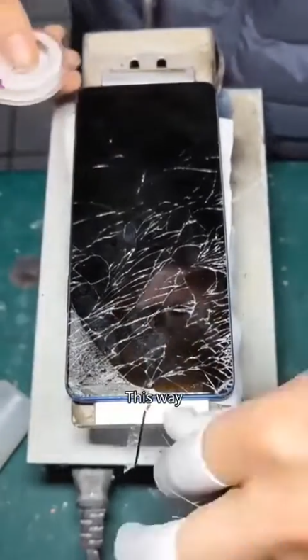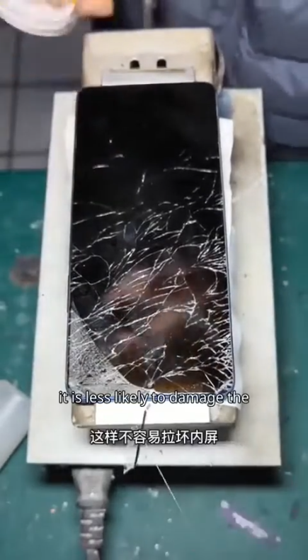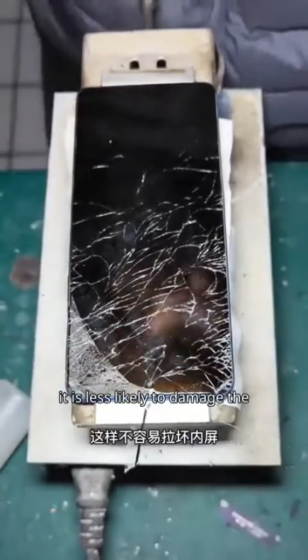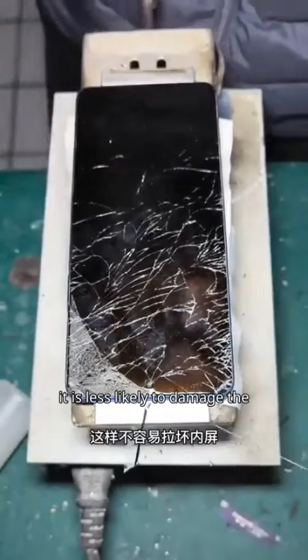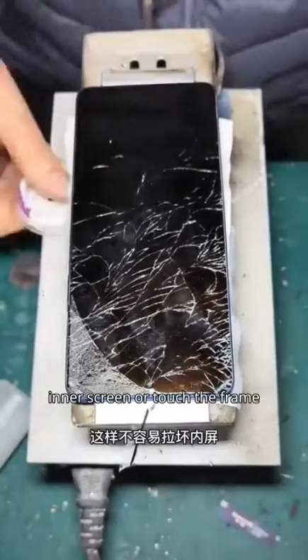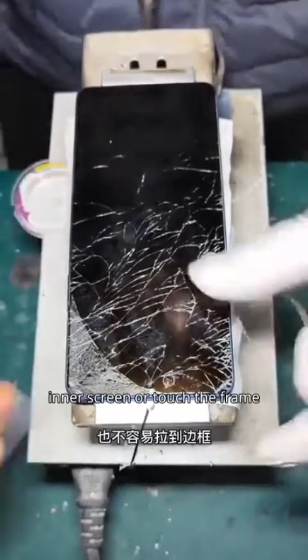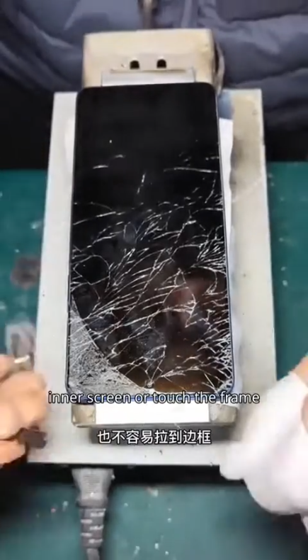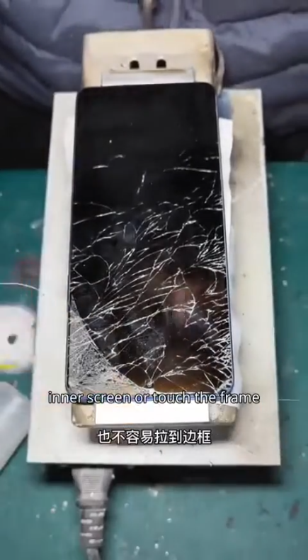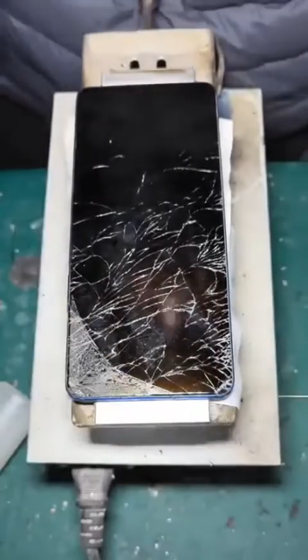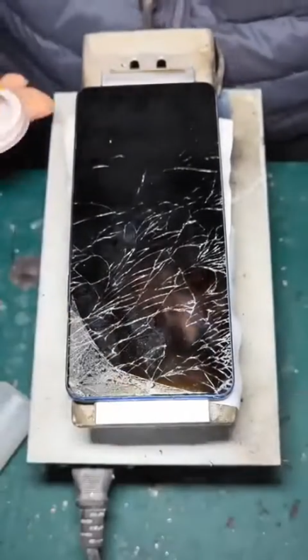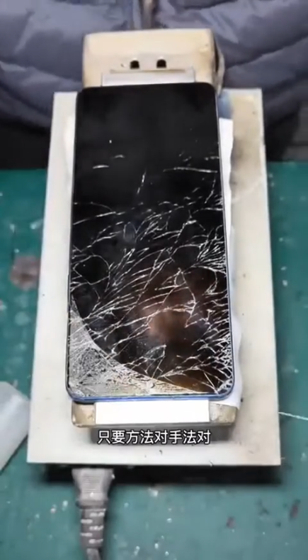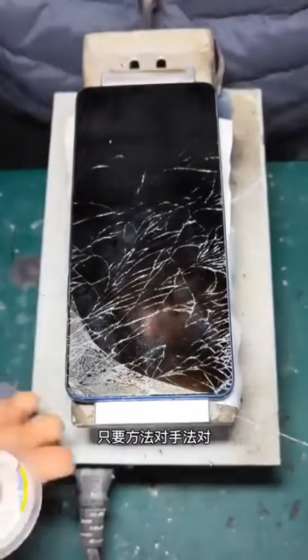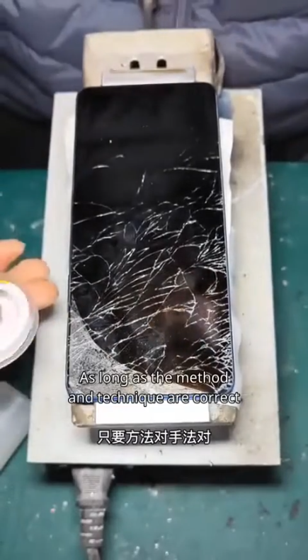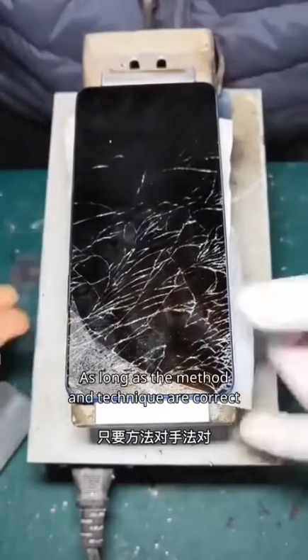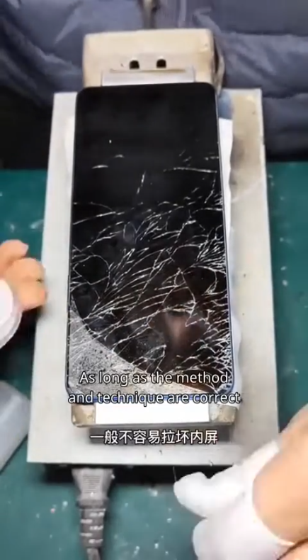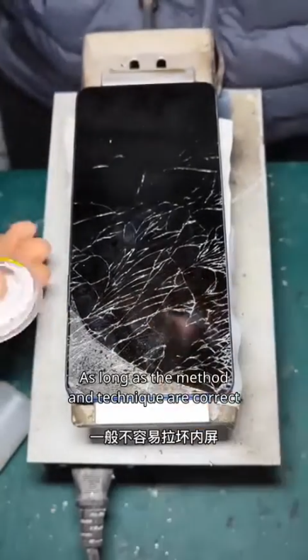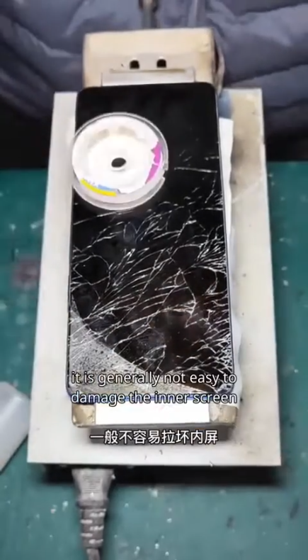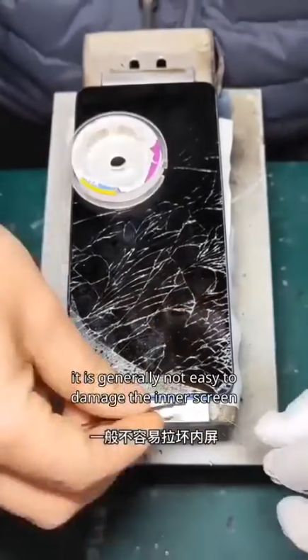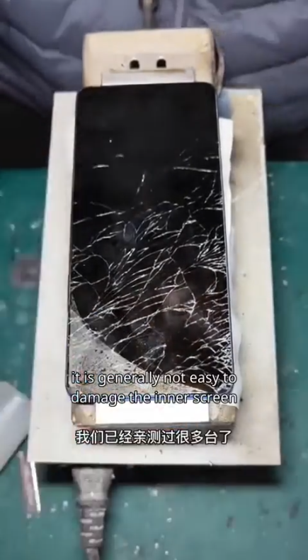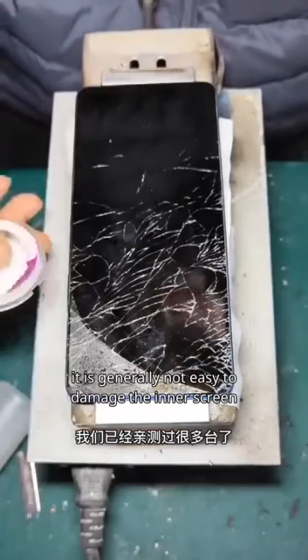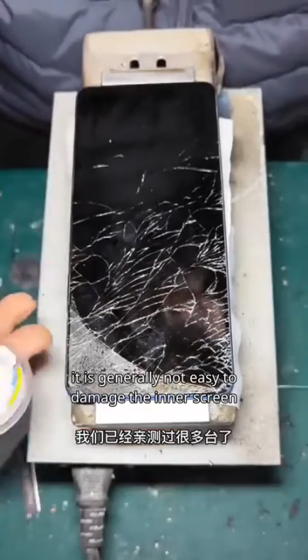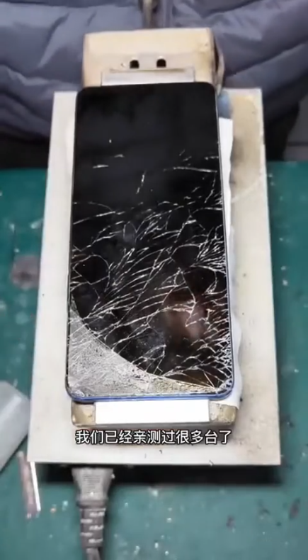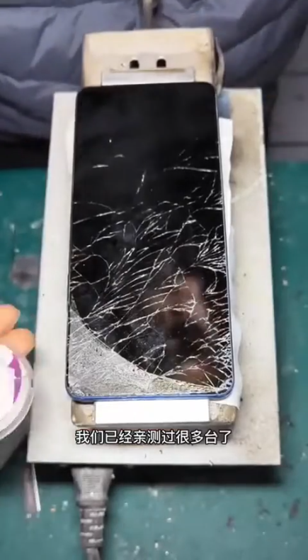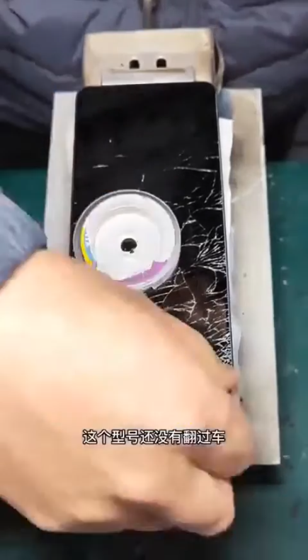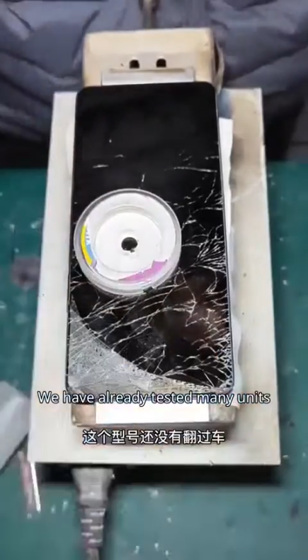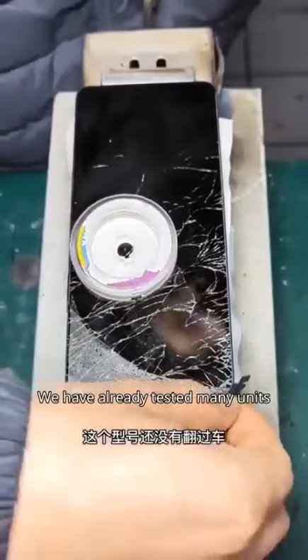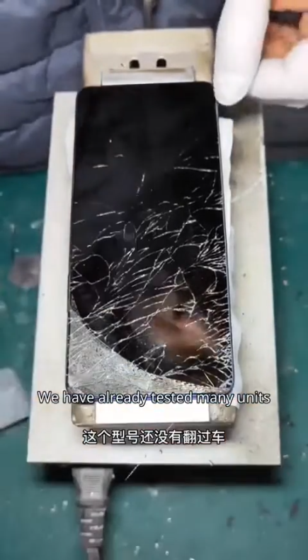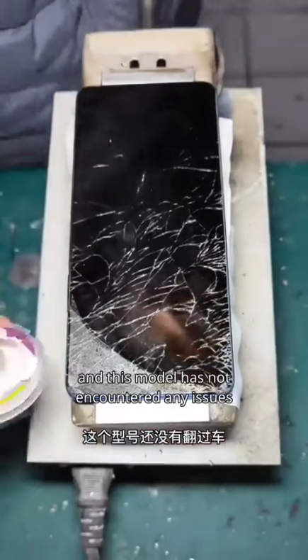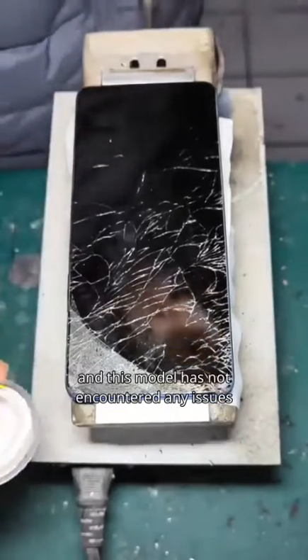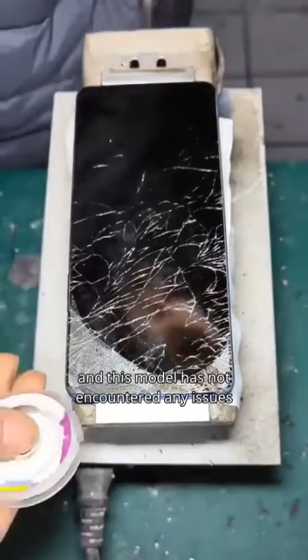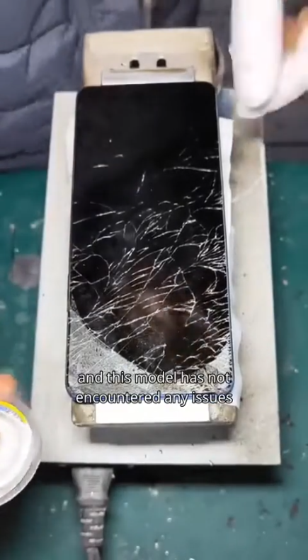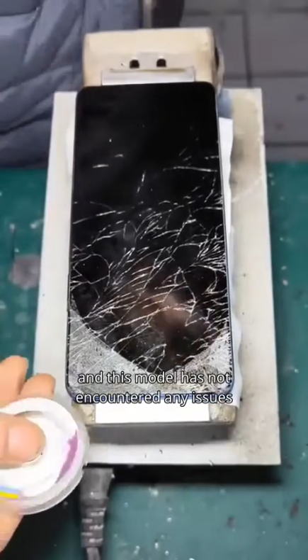This way it is less likely to damage the inner screen or touch the frame. As long as the method and technique are correct, it is generally not easy to damage the inner screen. We have already tested many units, and this model has not encountered any issues.